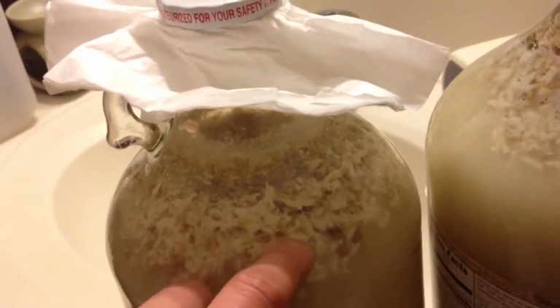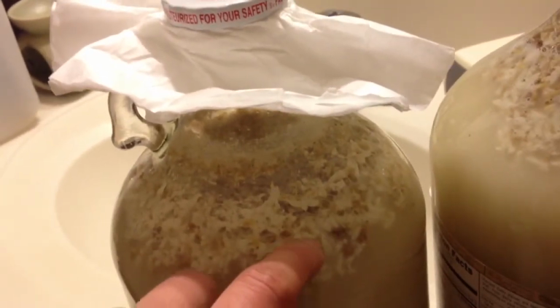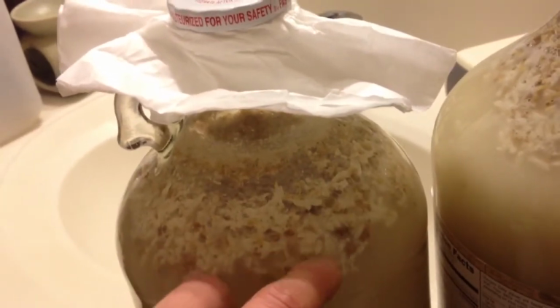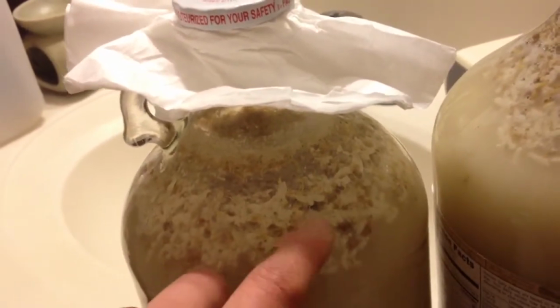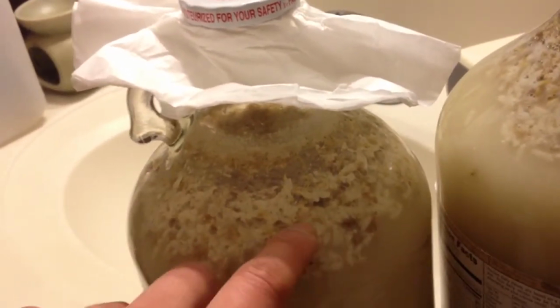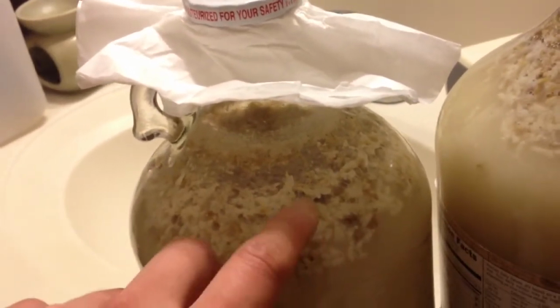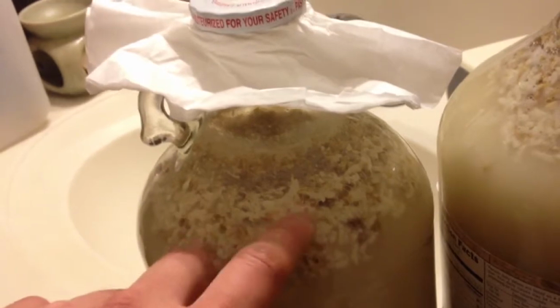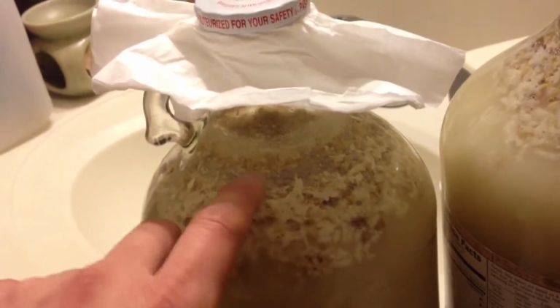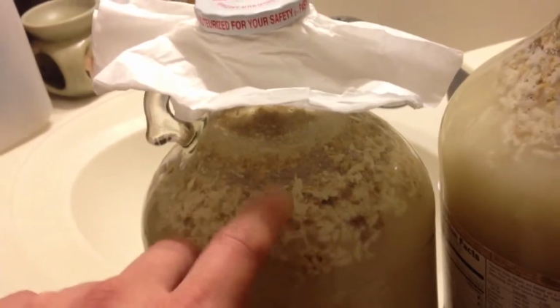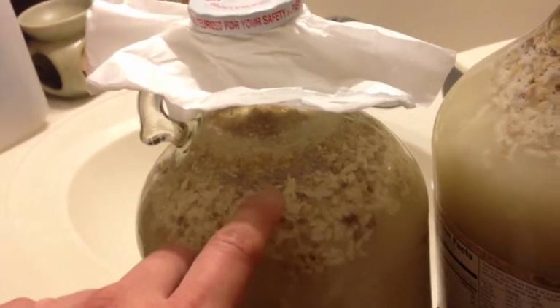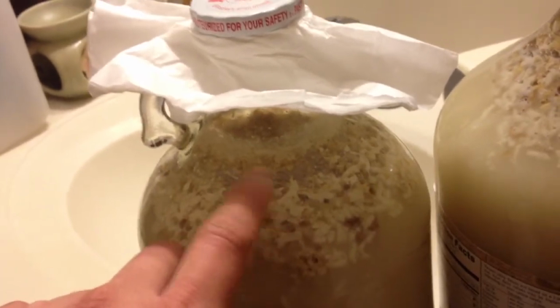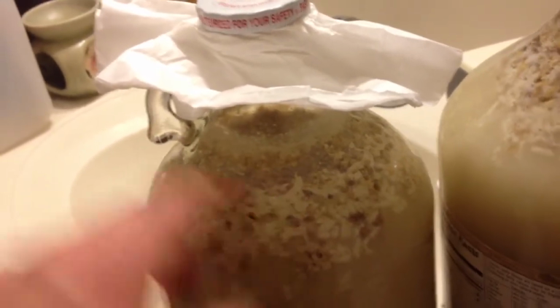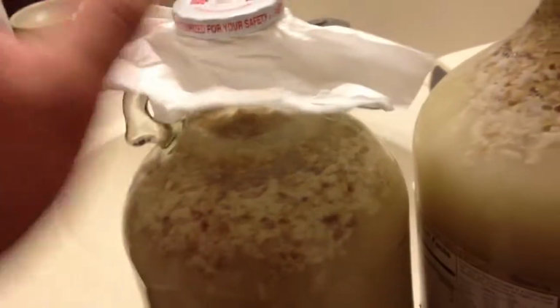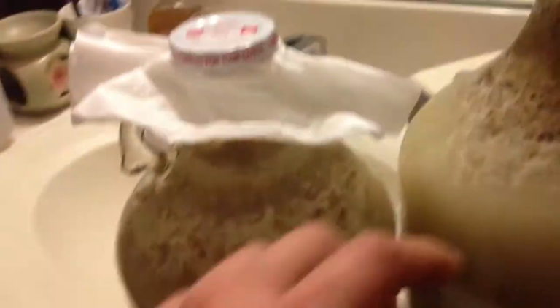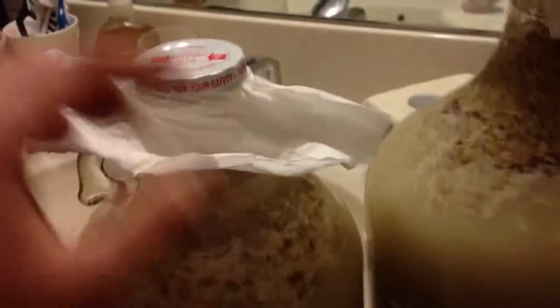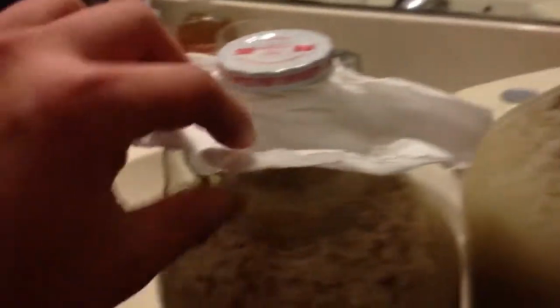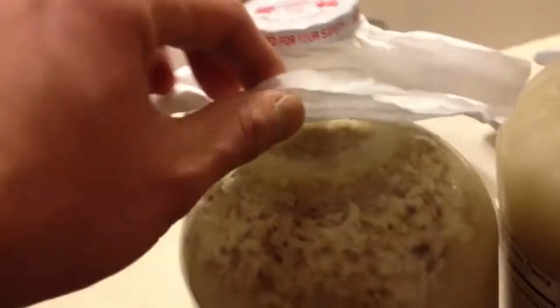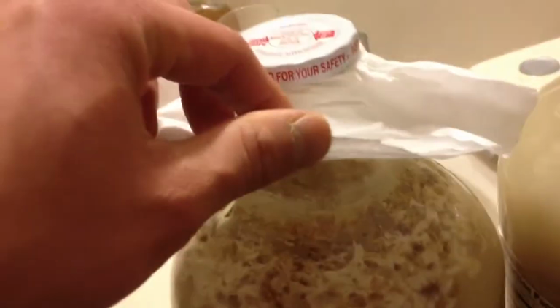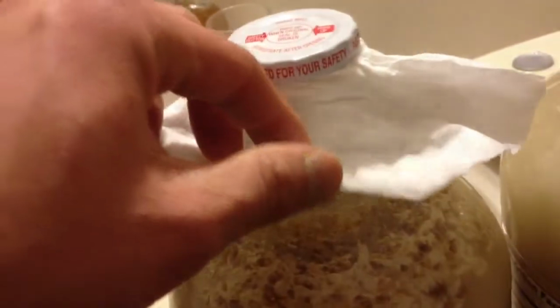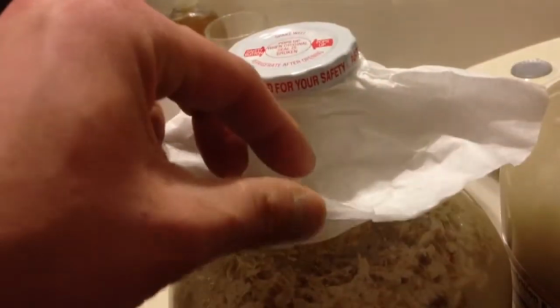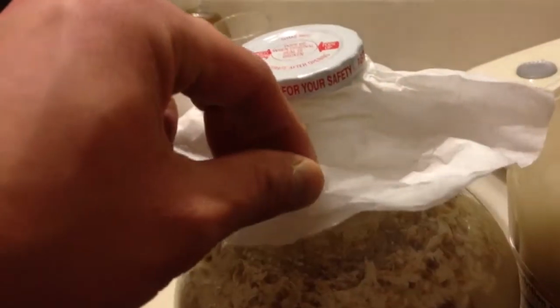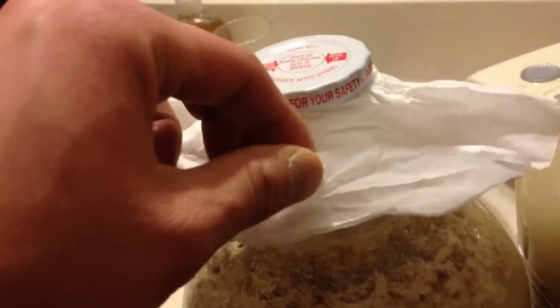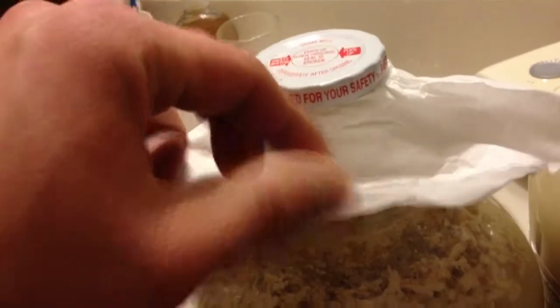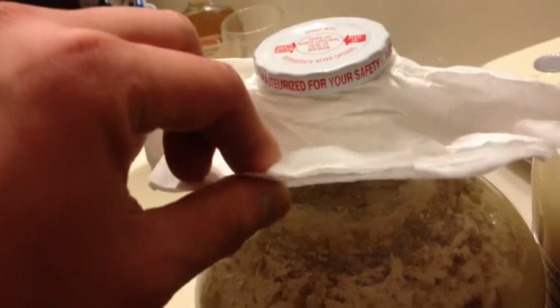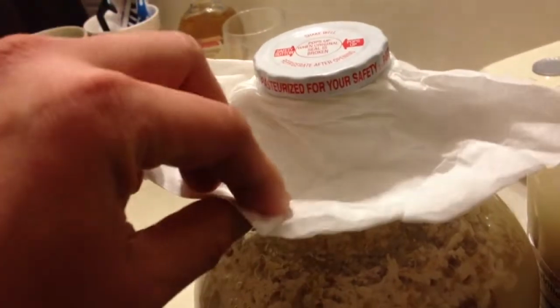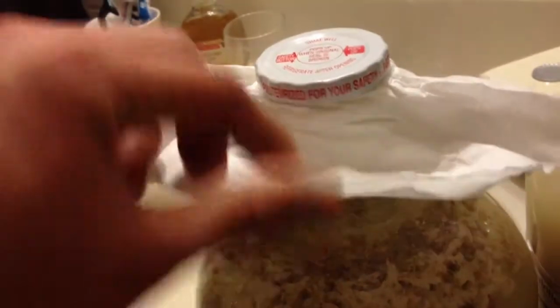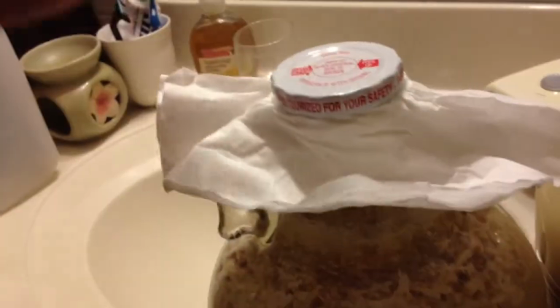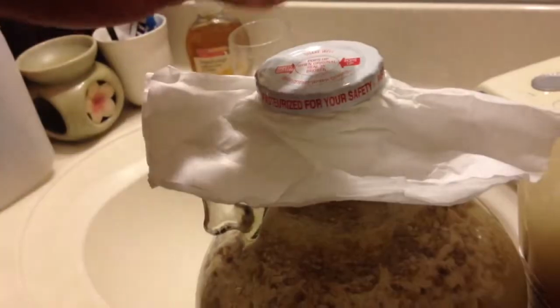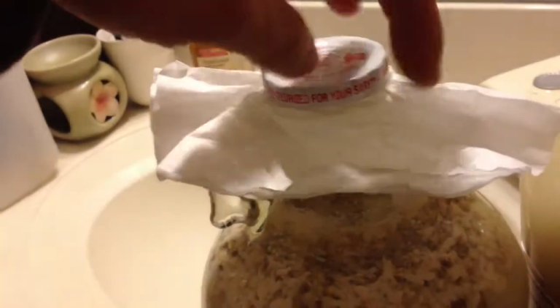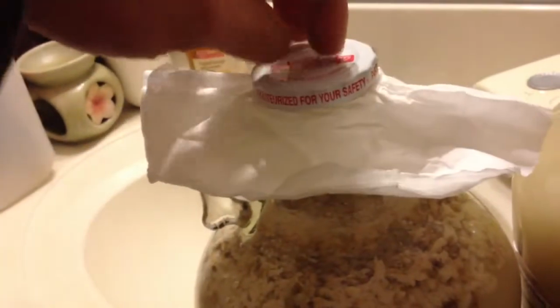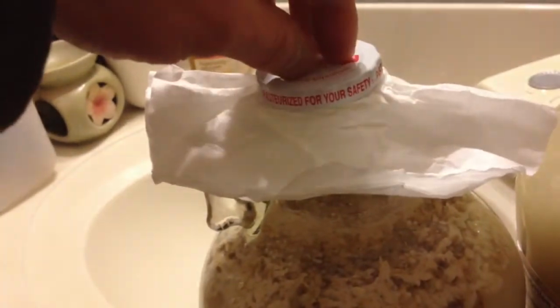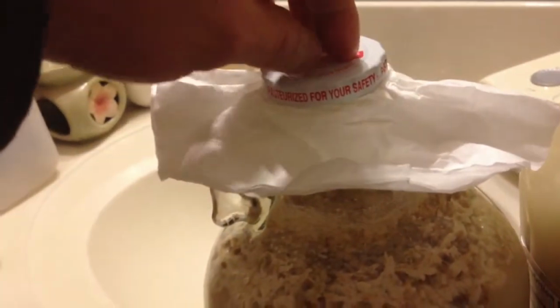Look at the other jar — yep, still got something going on, still some active activity happening.